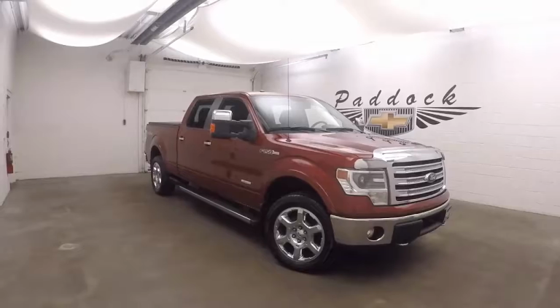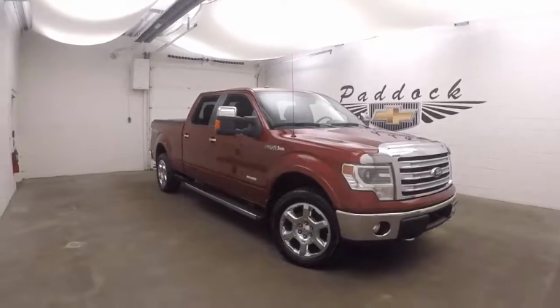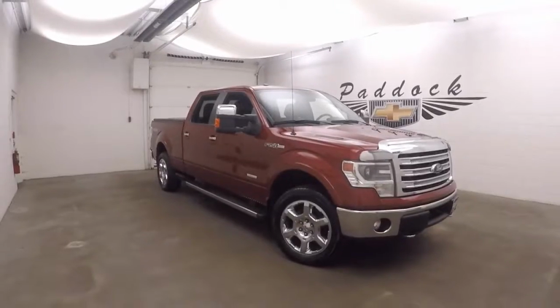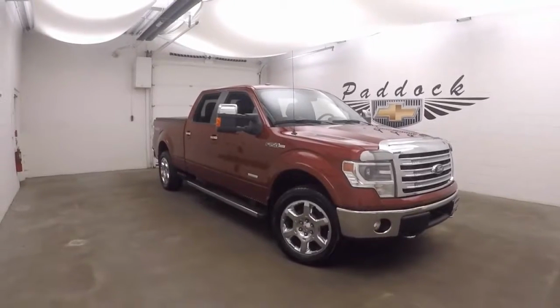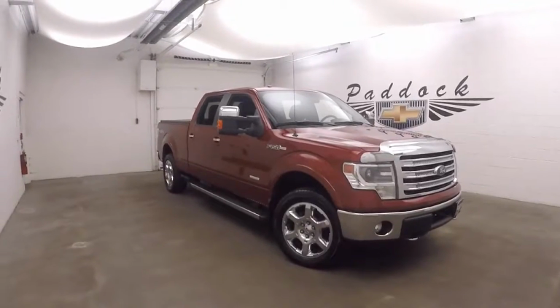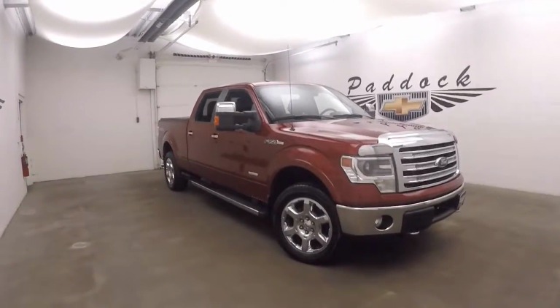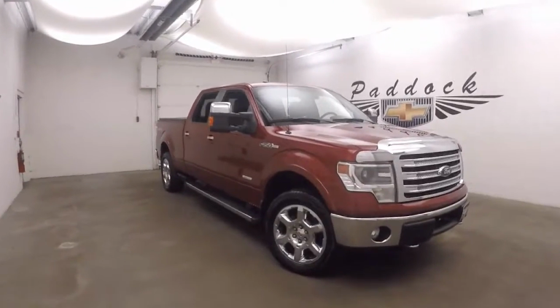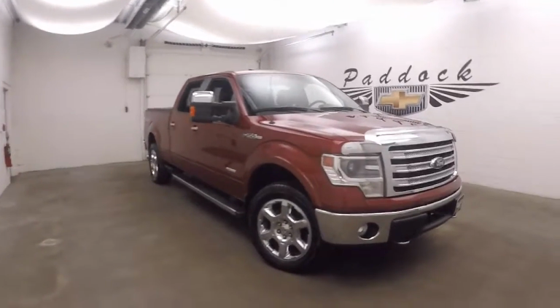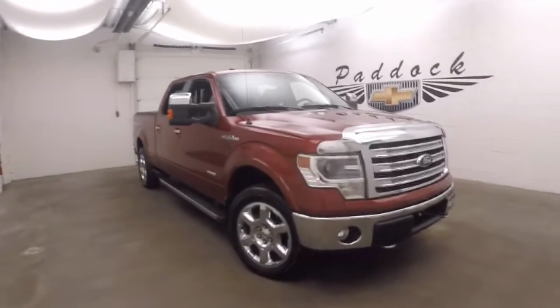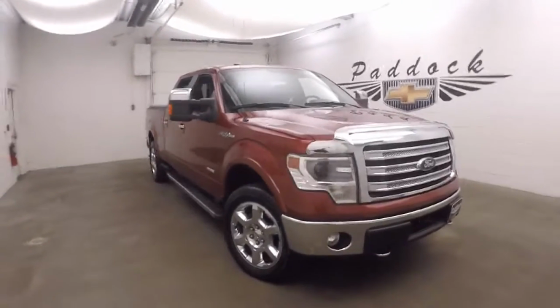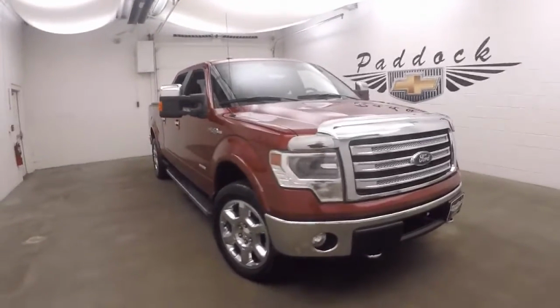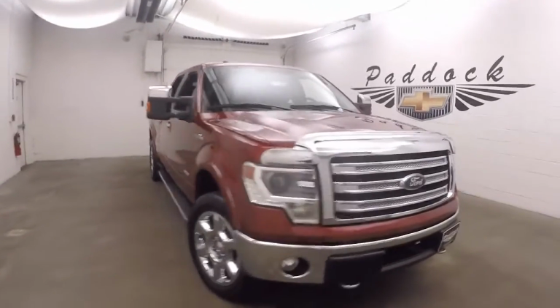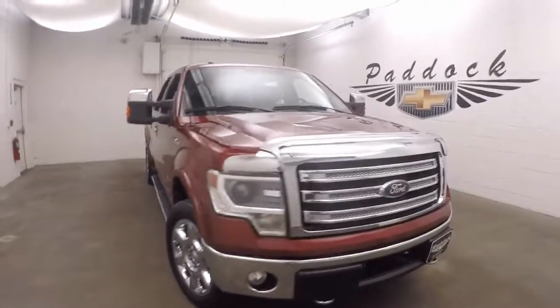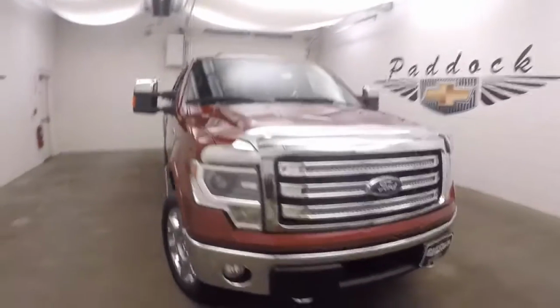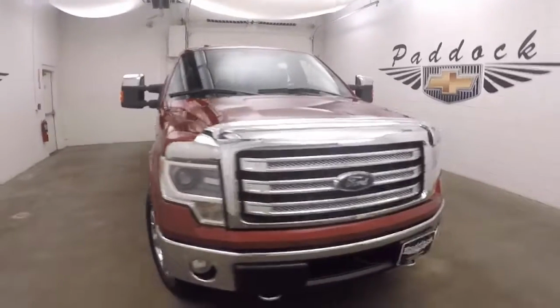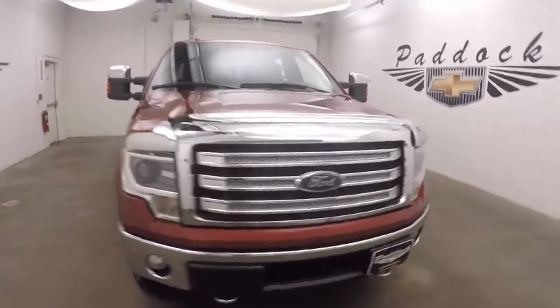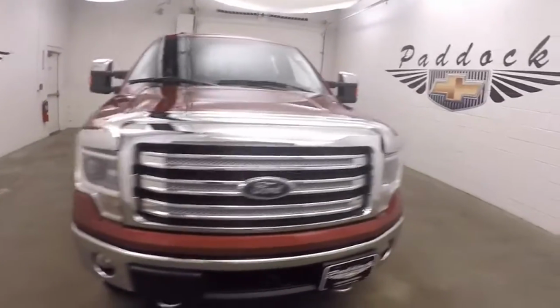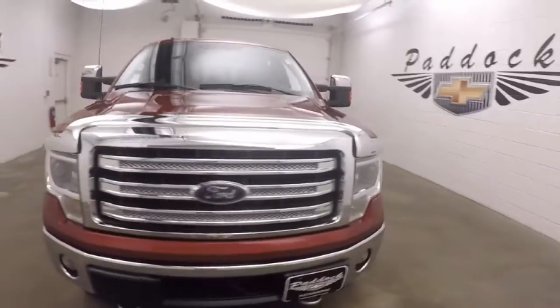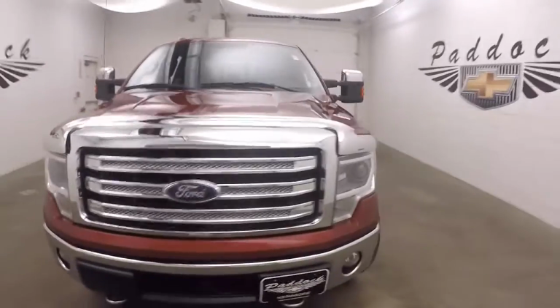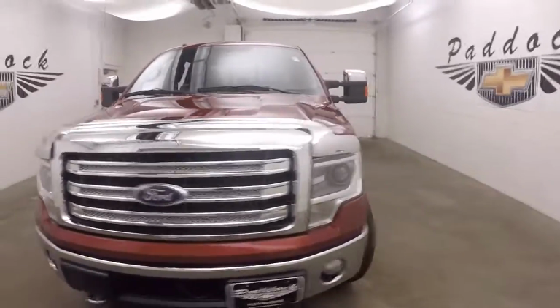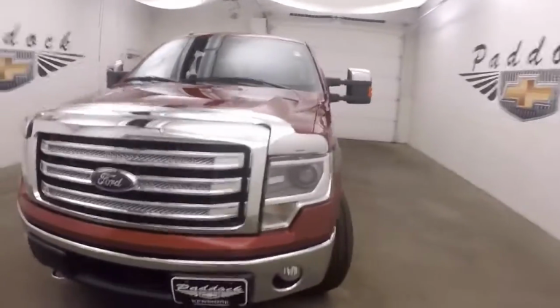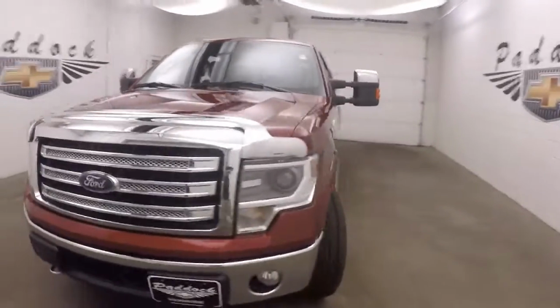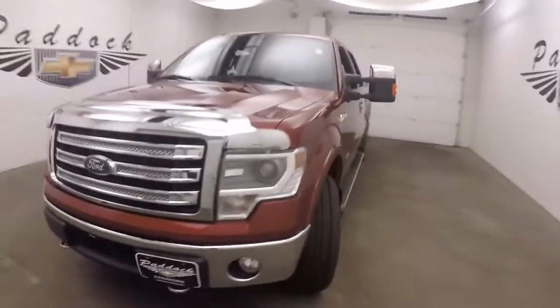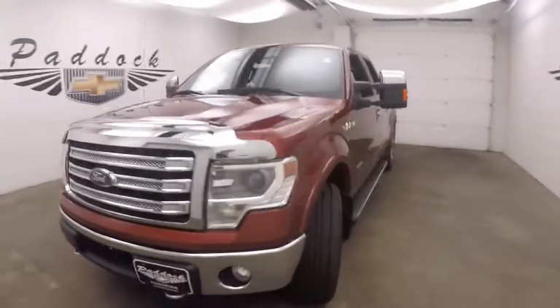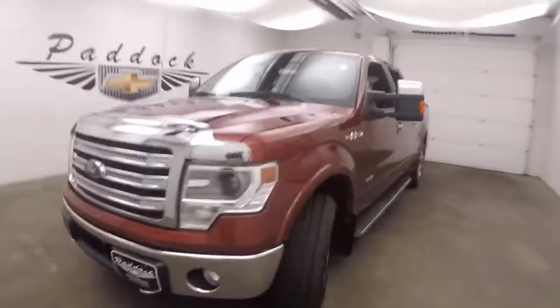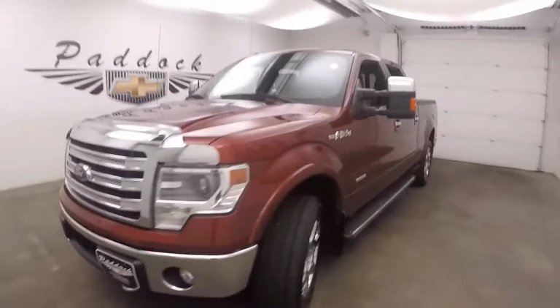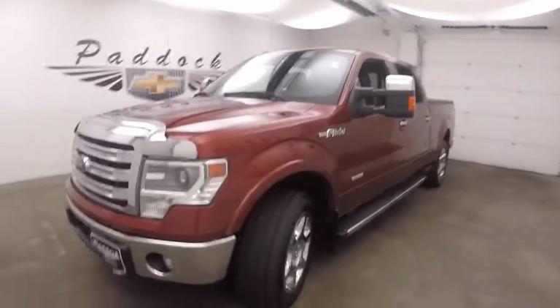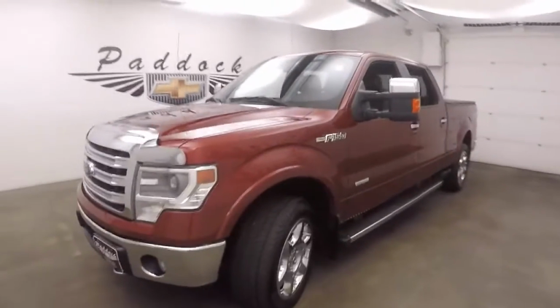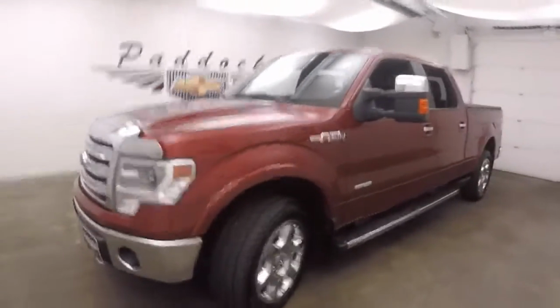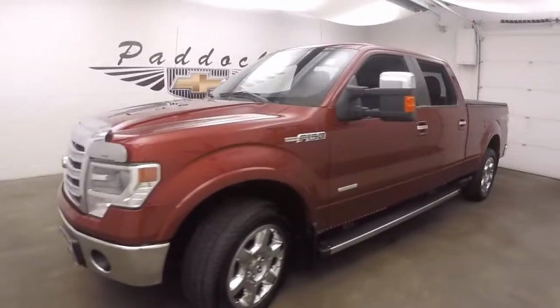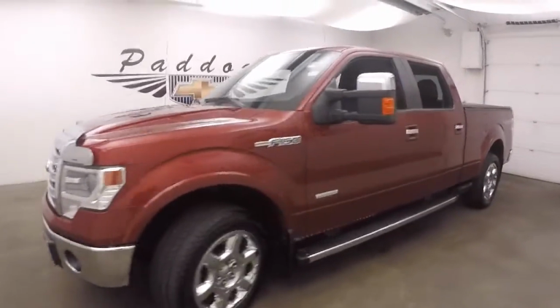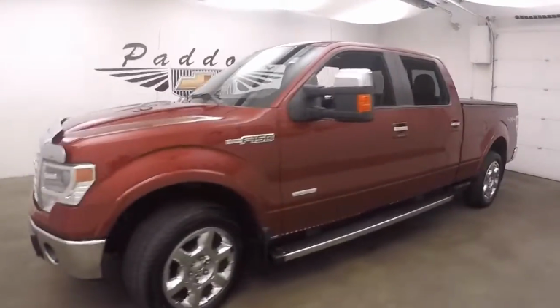It's a 2014 Ford F-150. This is a Lariat model, a Lariat trim. It also has the EcoBoost engine.